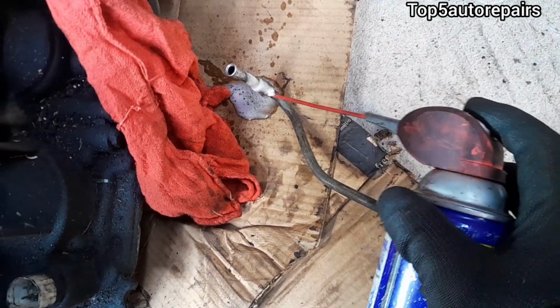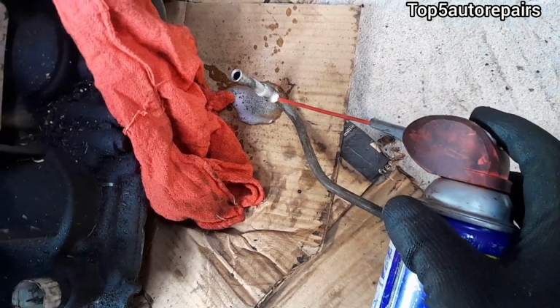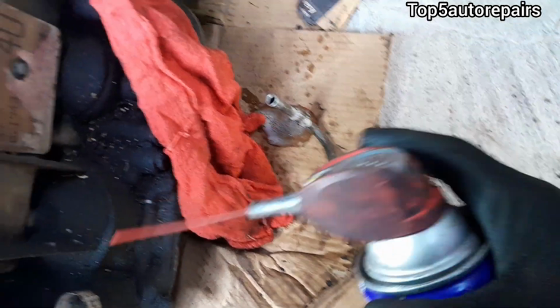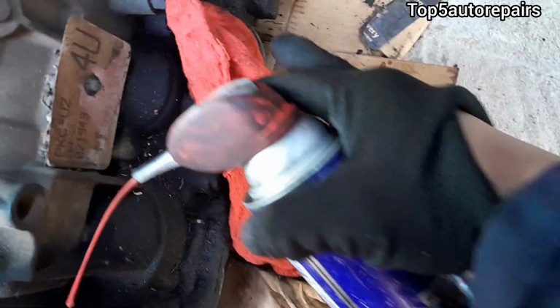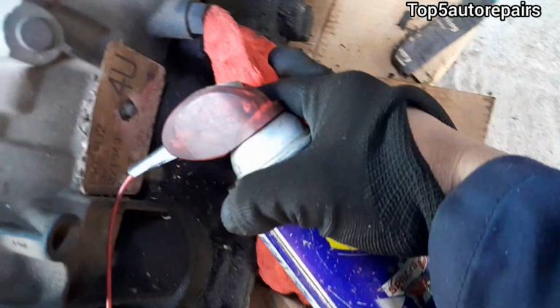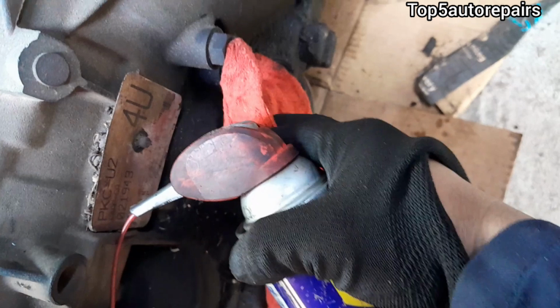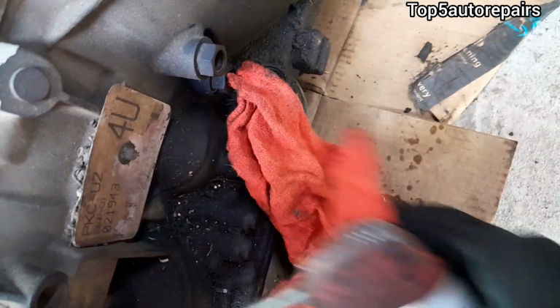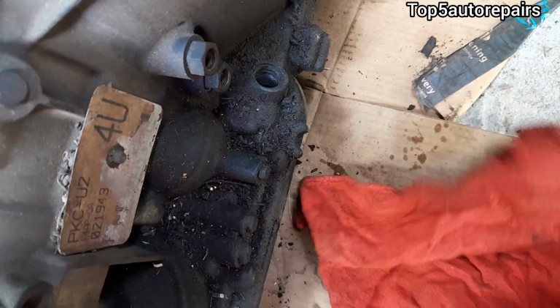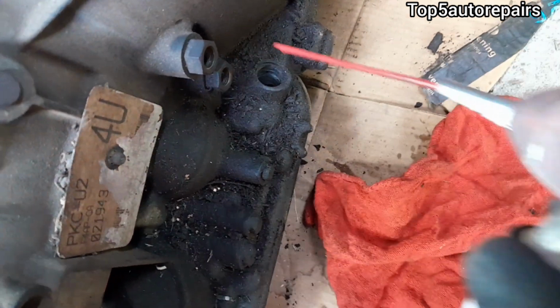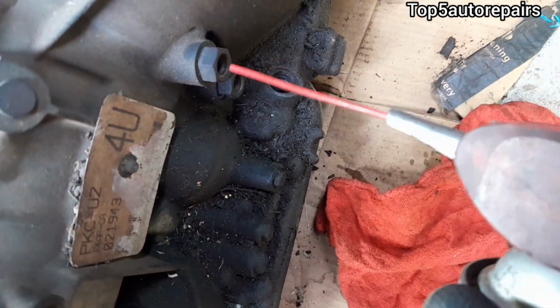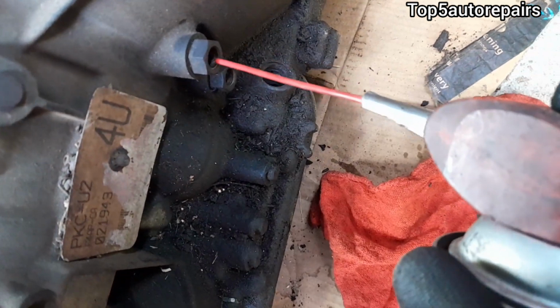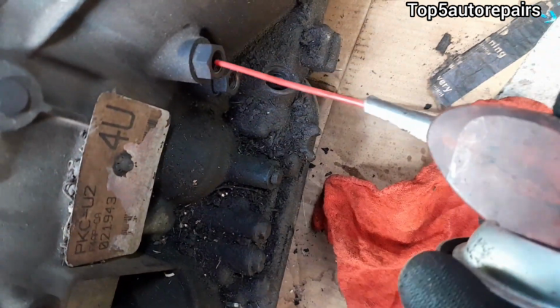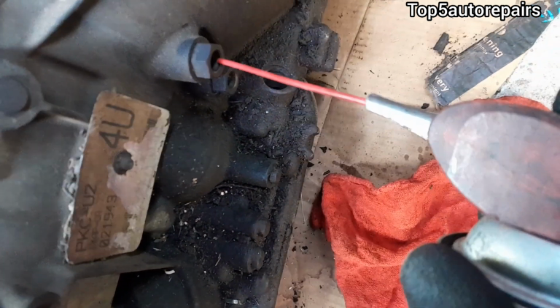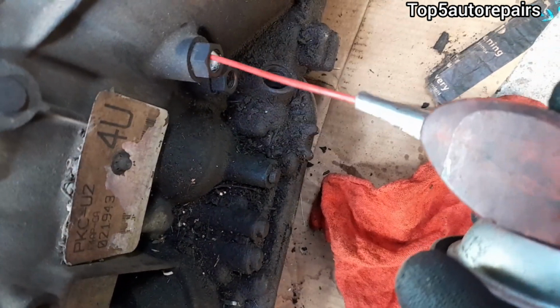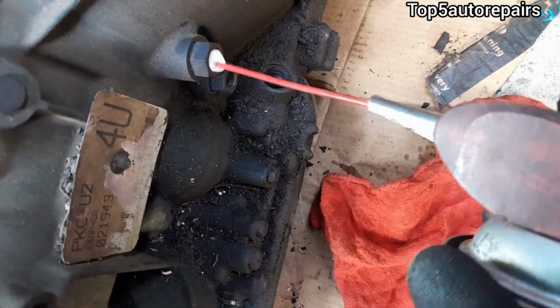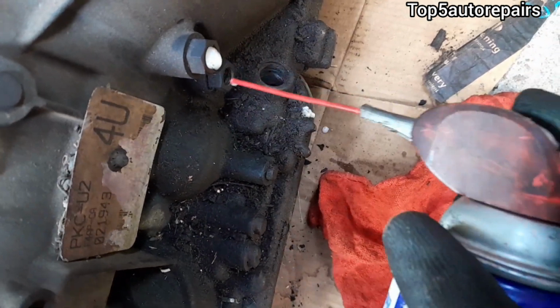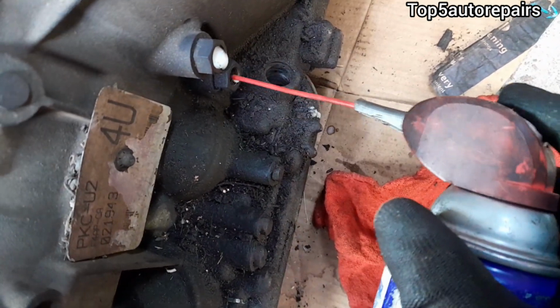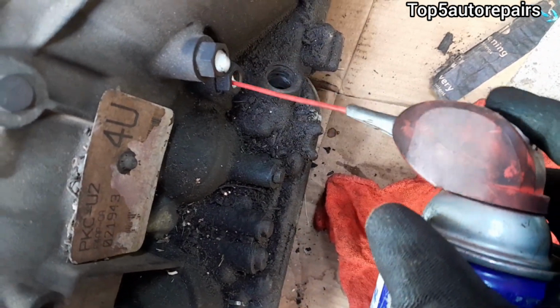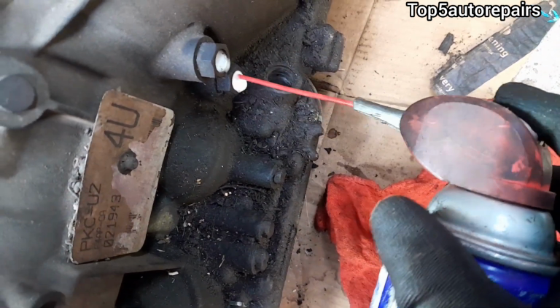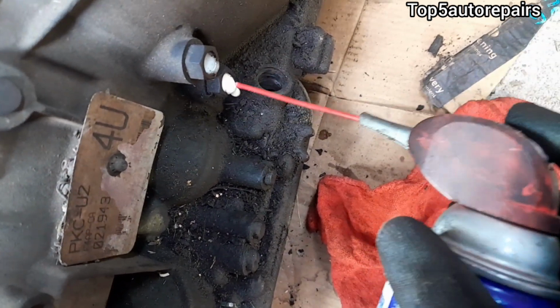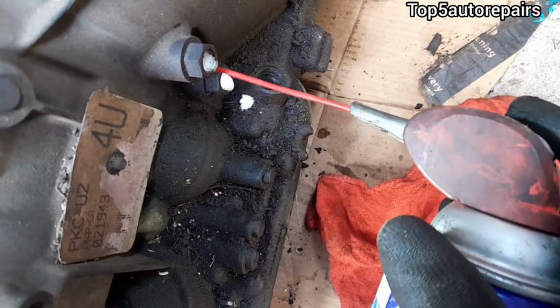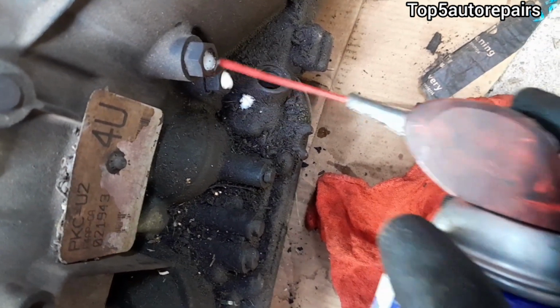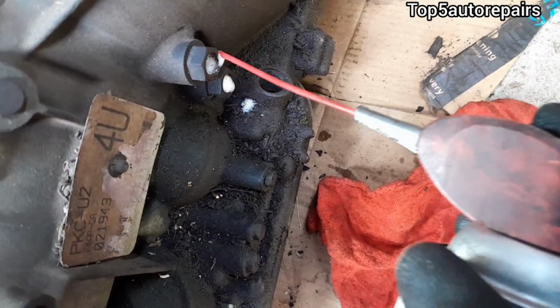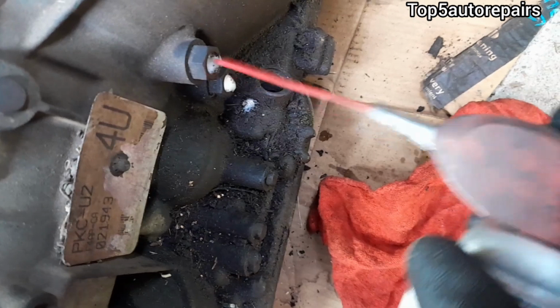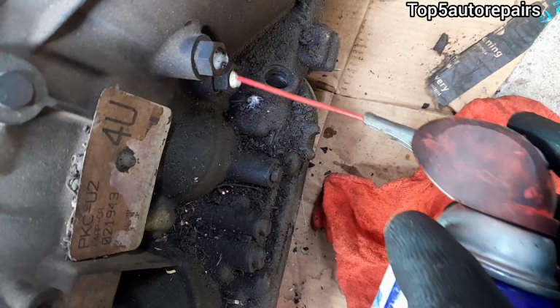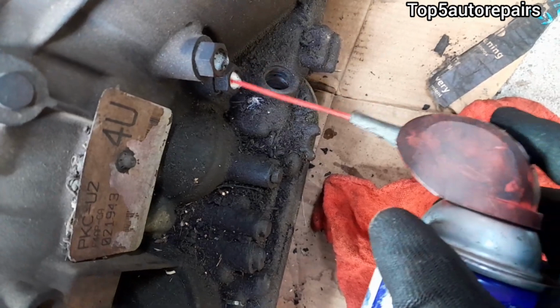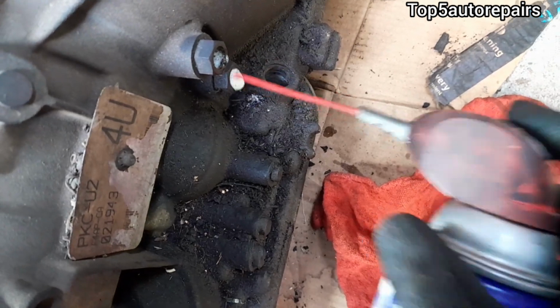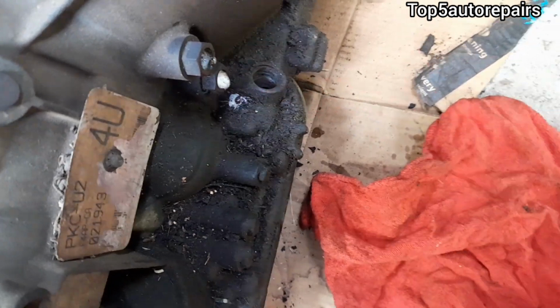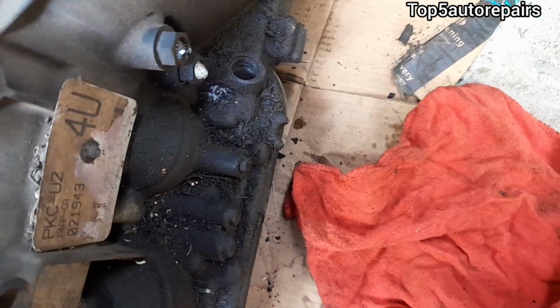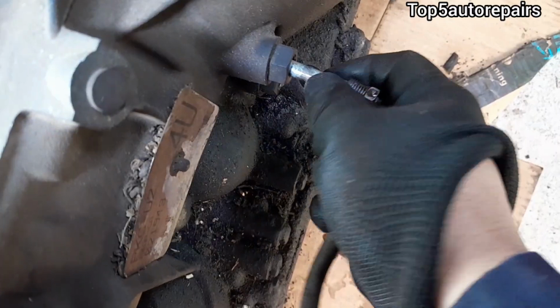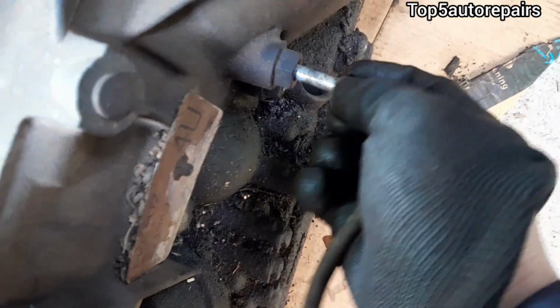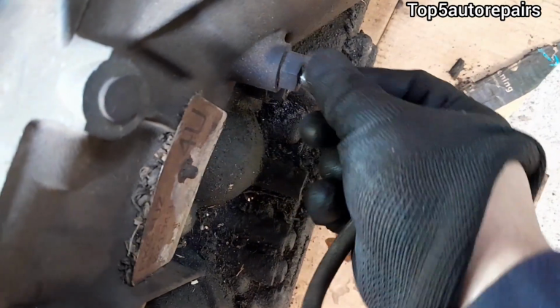Next, use WD-40 or PB Blaster and spray it on the transmission line threads. Also make sure to put some WD-40 on the transmission connection as well.